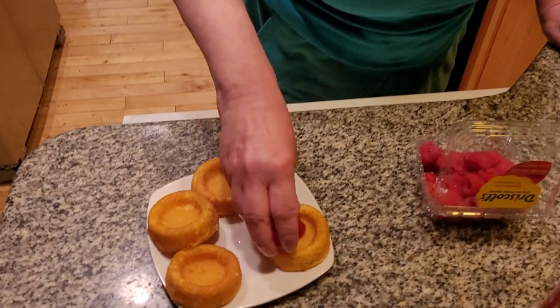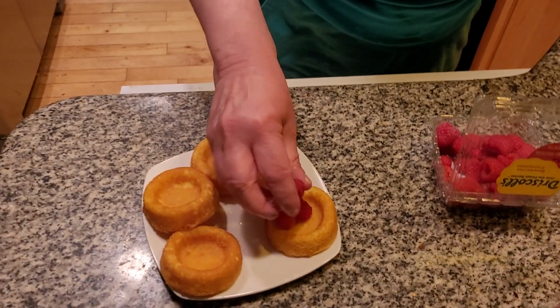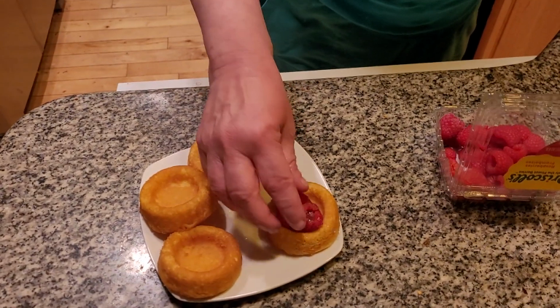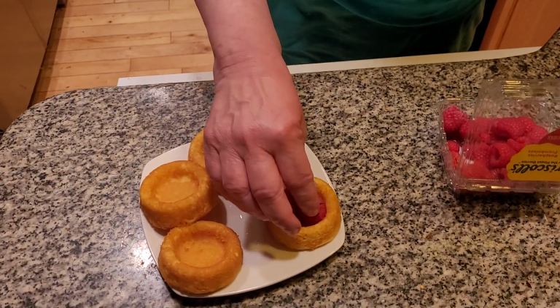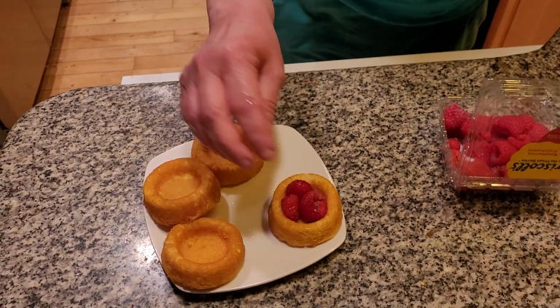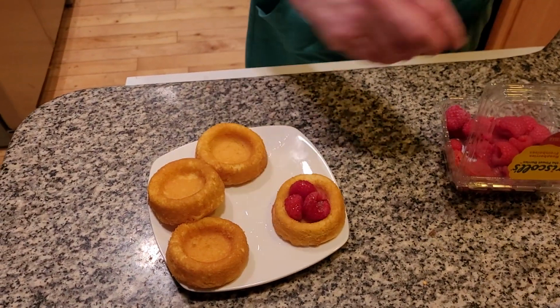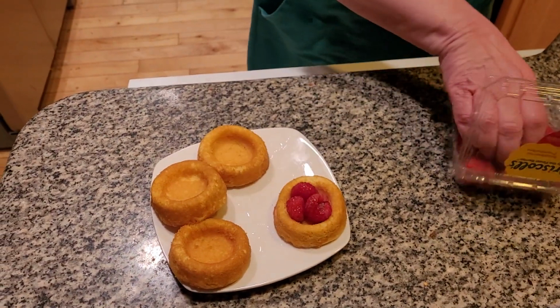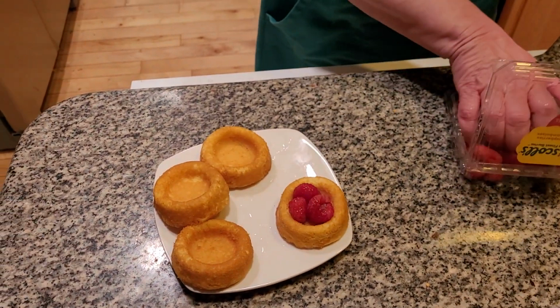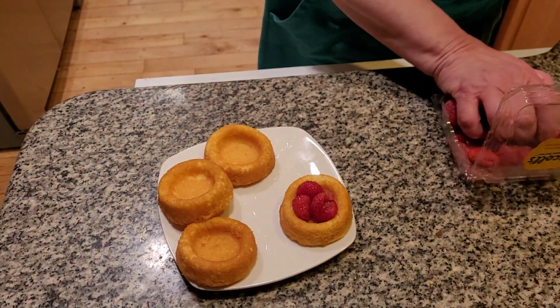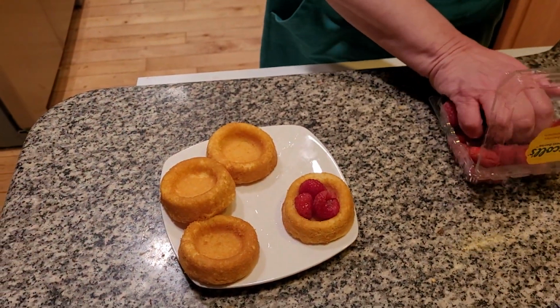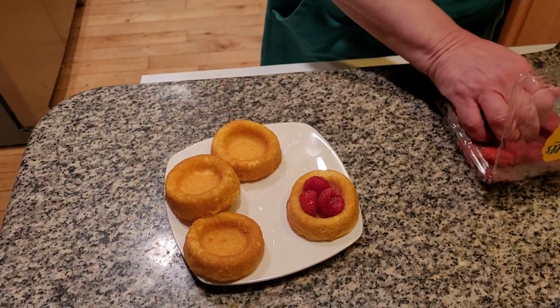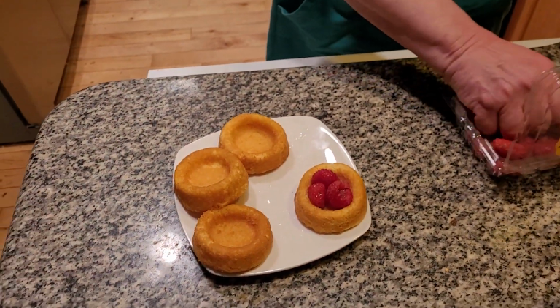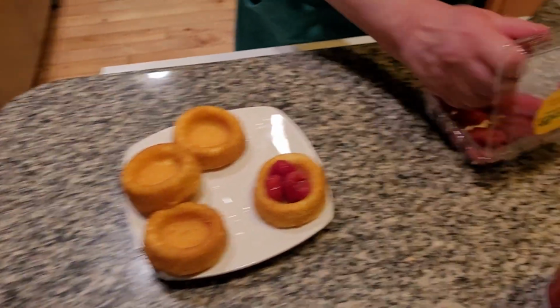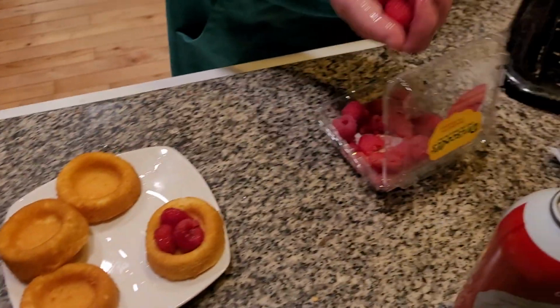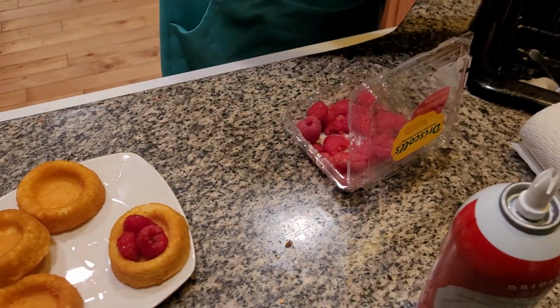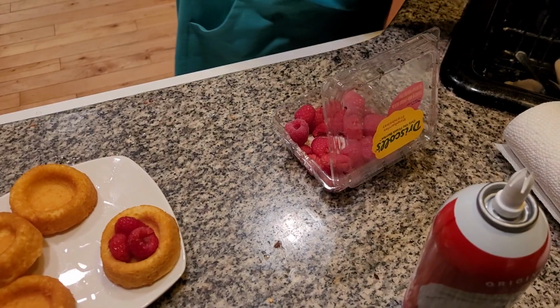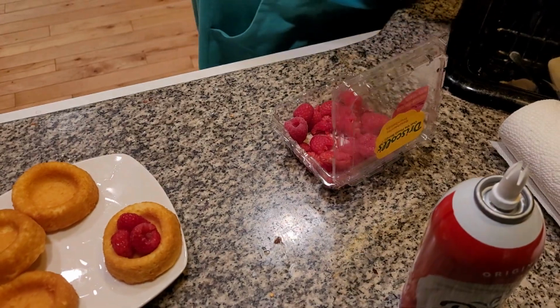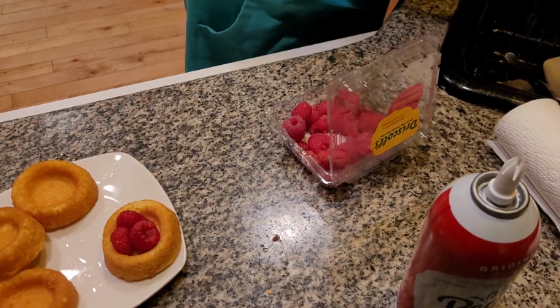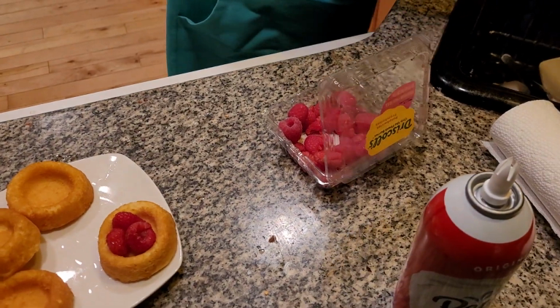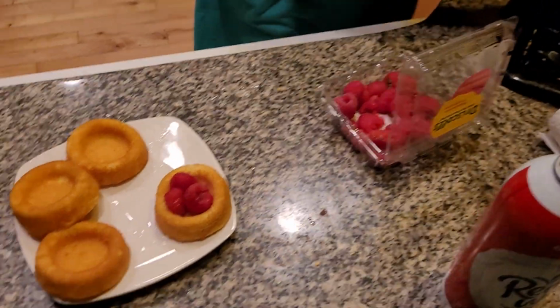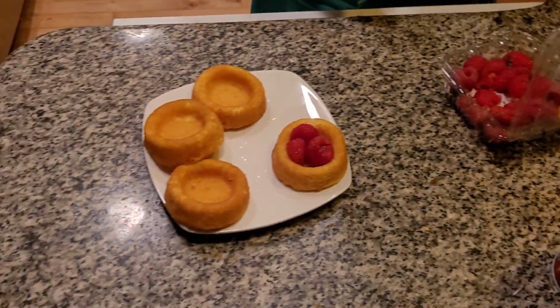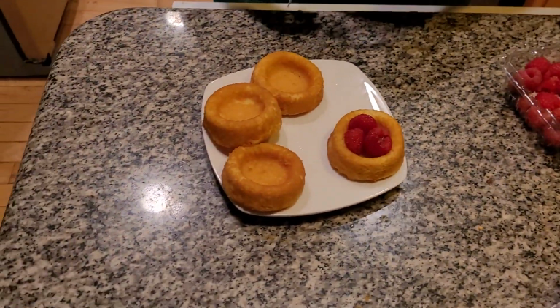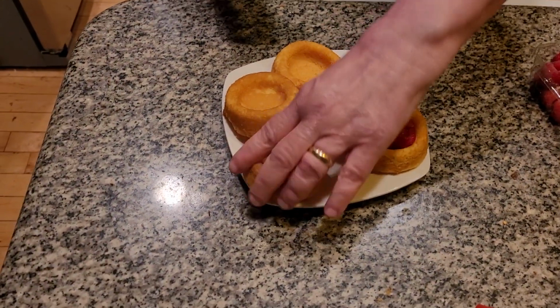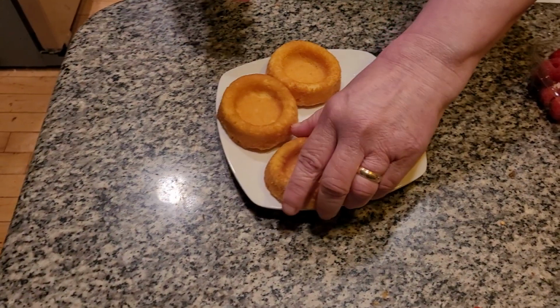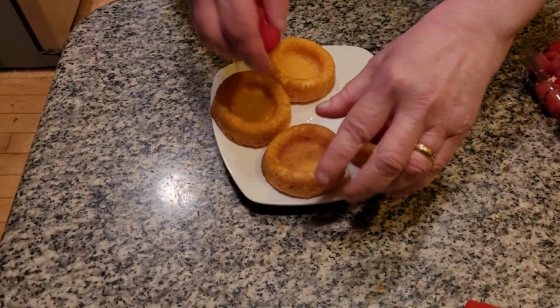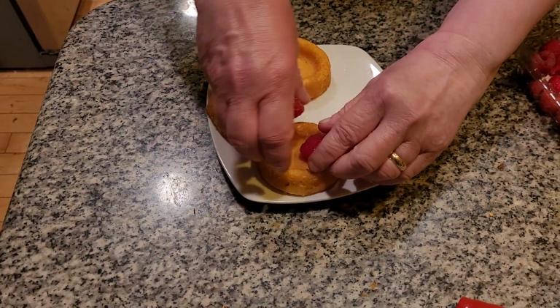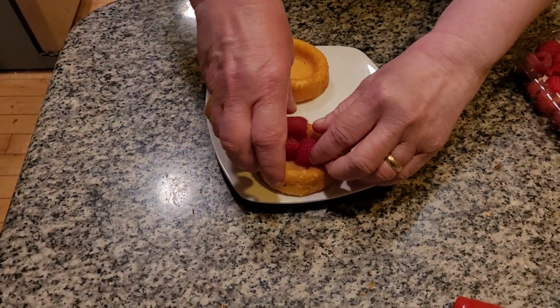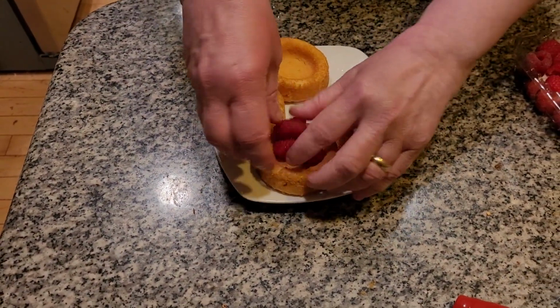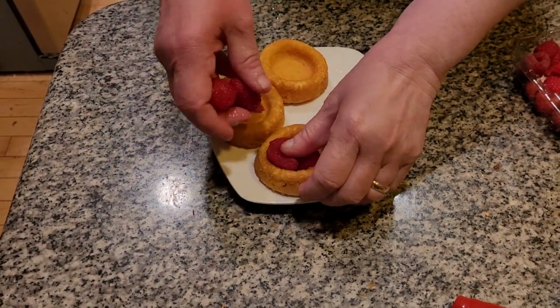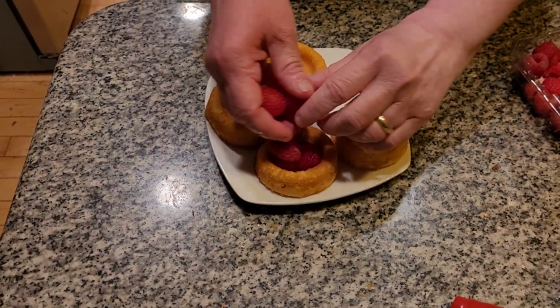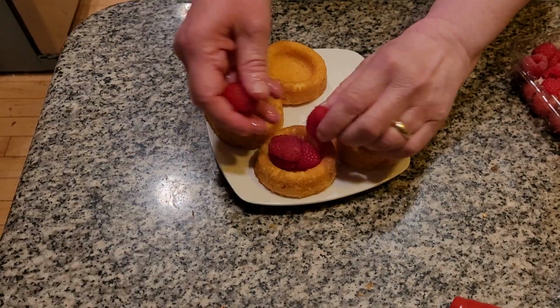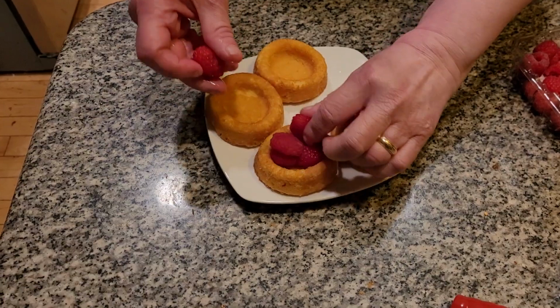Let's stick them into the shell. Folks, these are very pretty little things to make. It's a very simple thing. You make it in the summertime — it's a summer delight, really. My mom used to call it Raspberry Summer Delights.